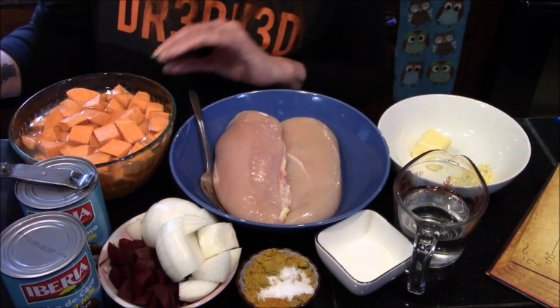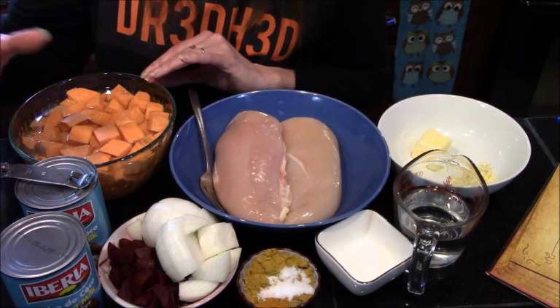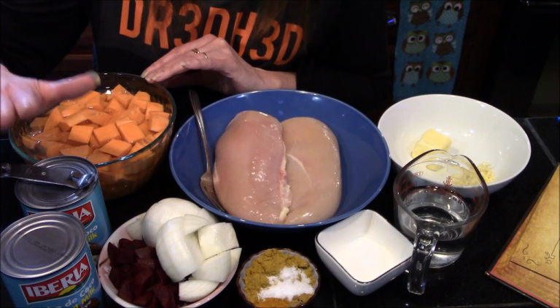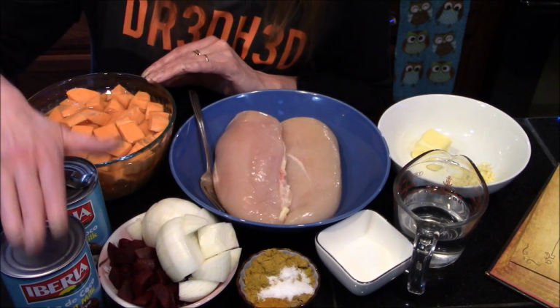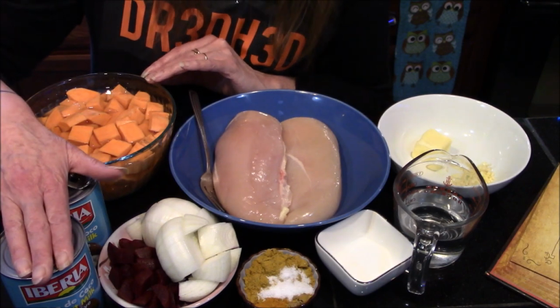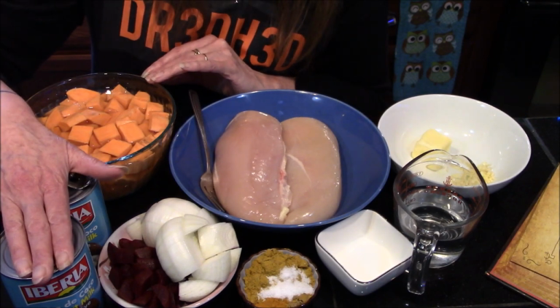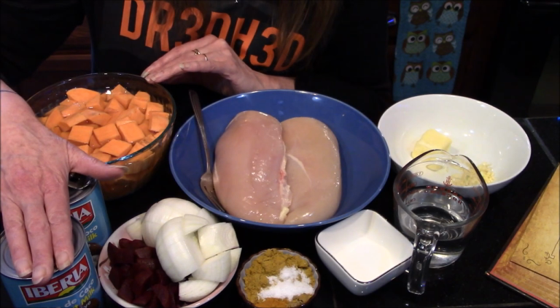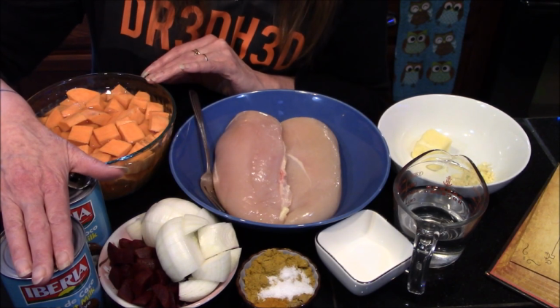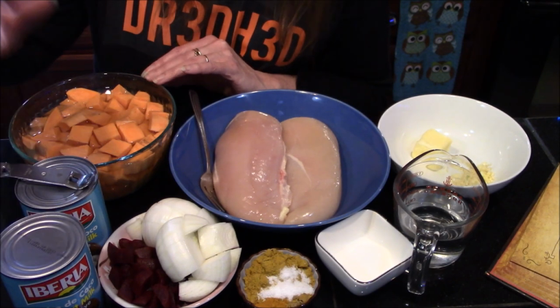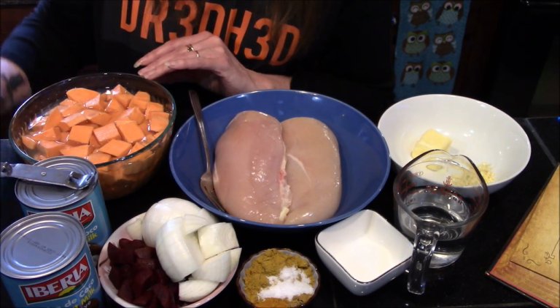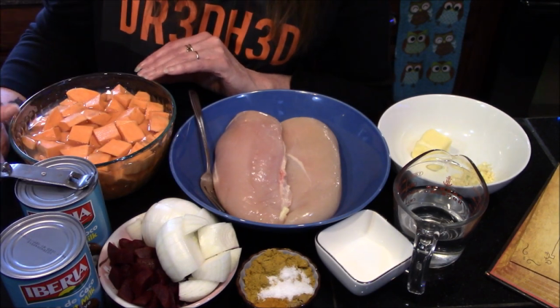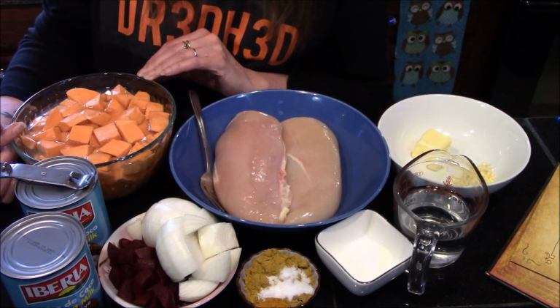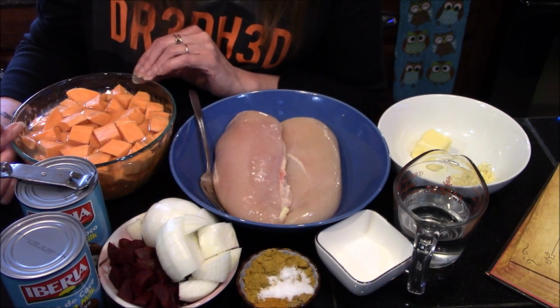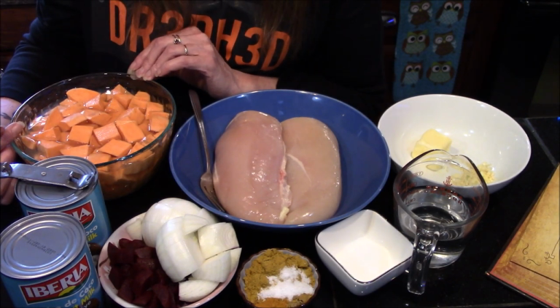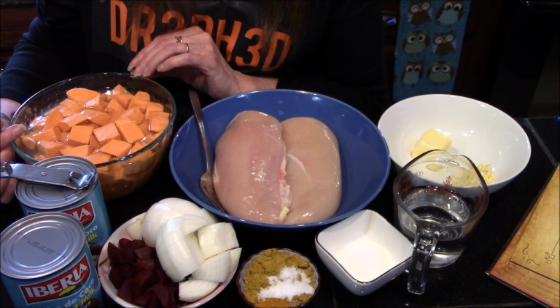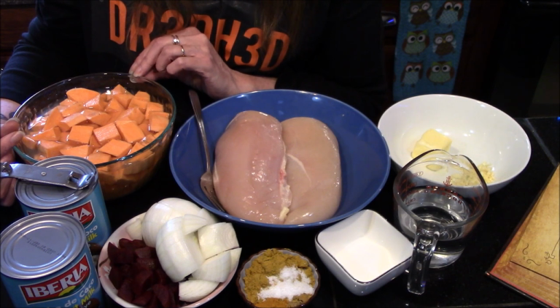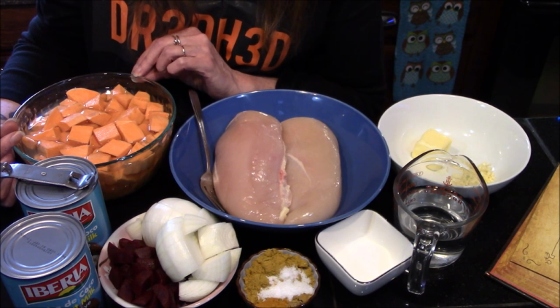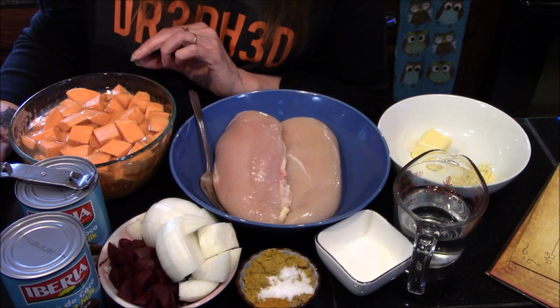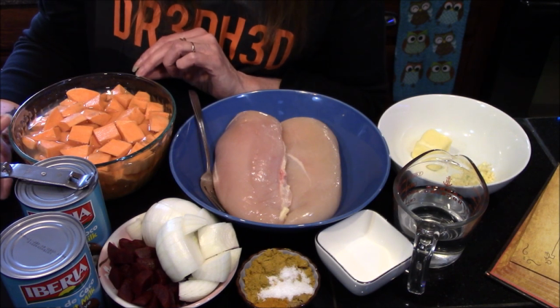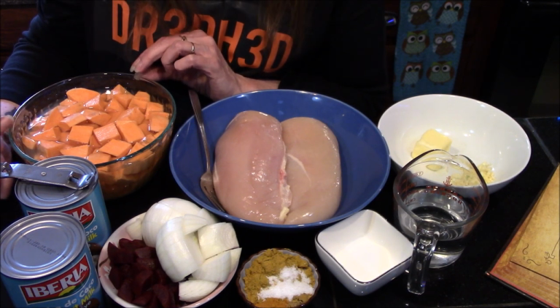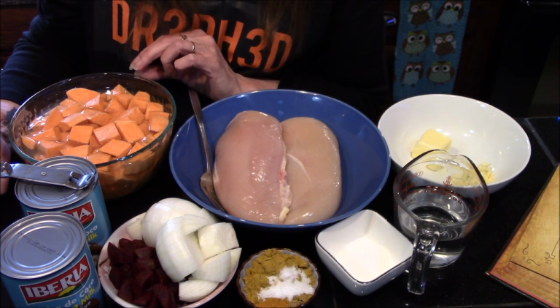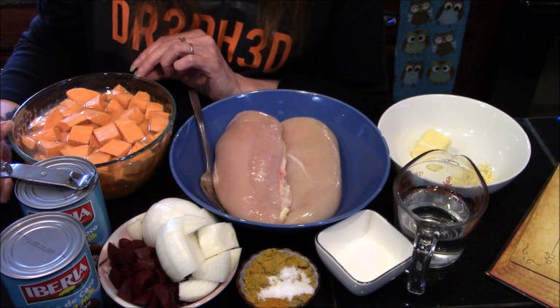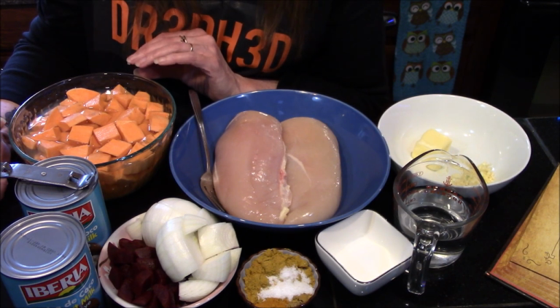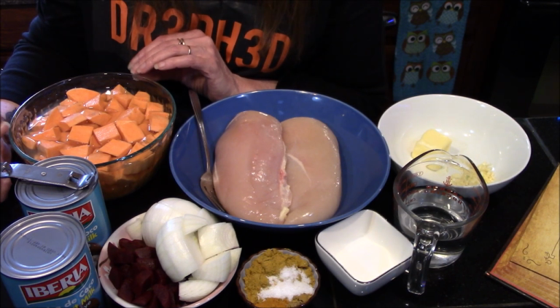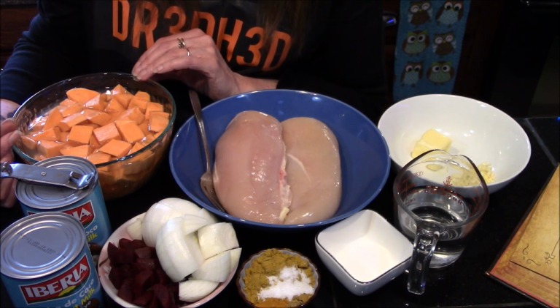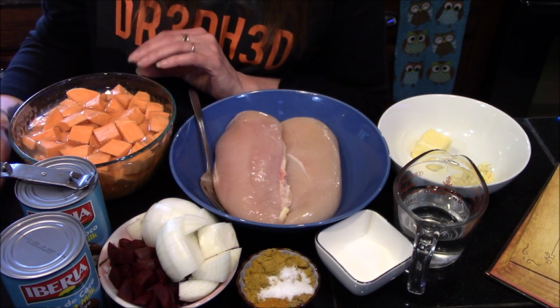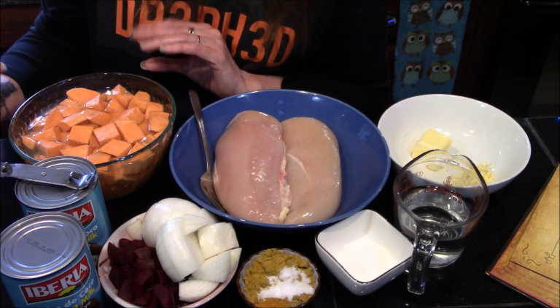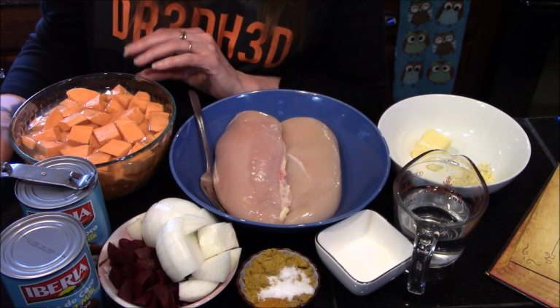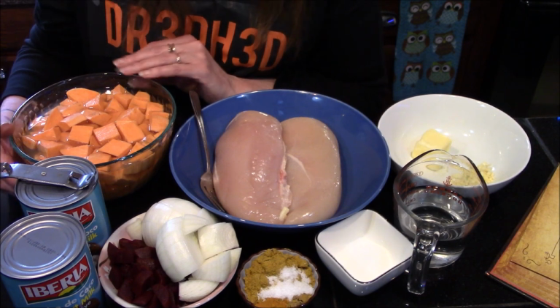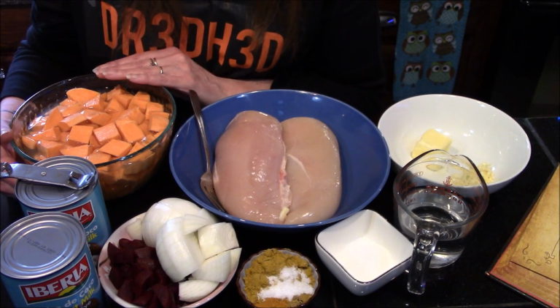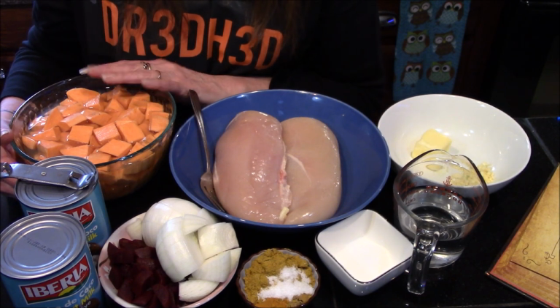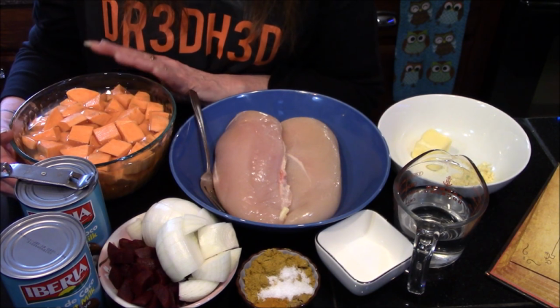We're going to need two cans of coconut milk, as well as three sweet potatoes that I've gone ahead and peeled and diced into about one-inch cubes. I just have them sitting here in some cold water to prevent browning.